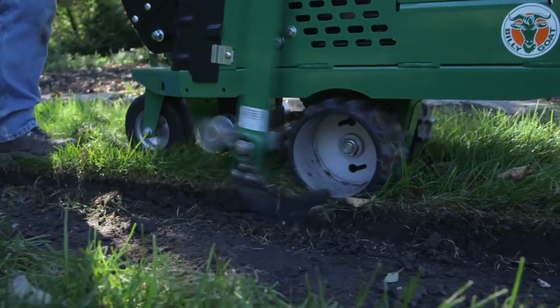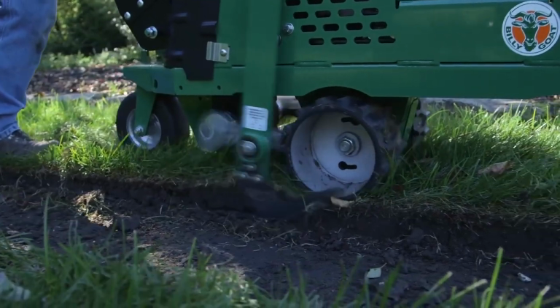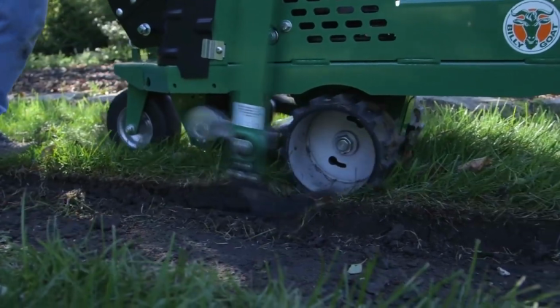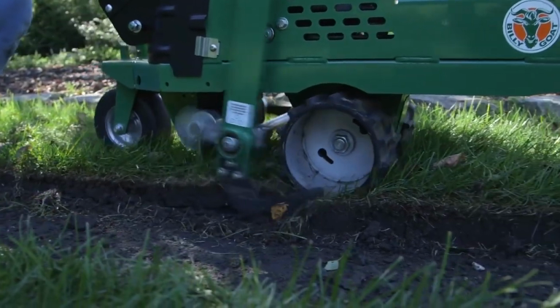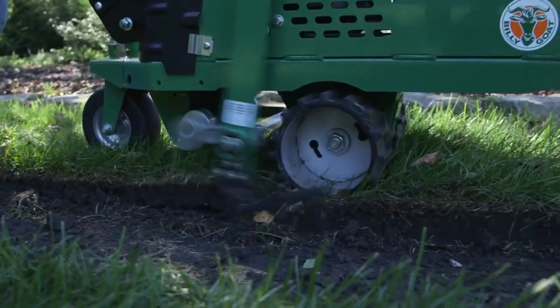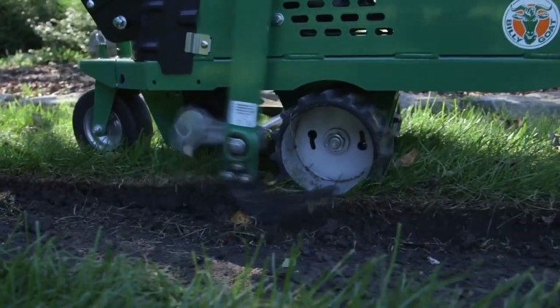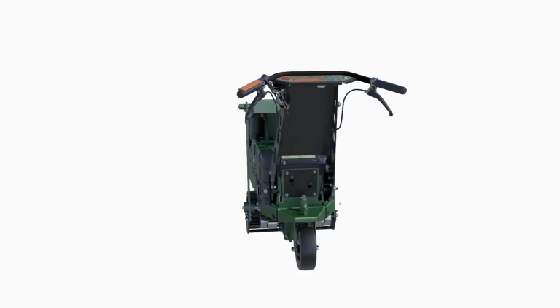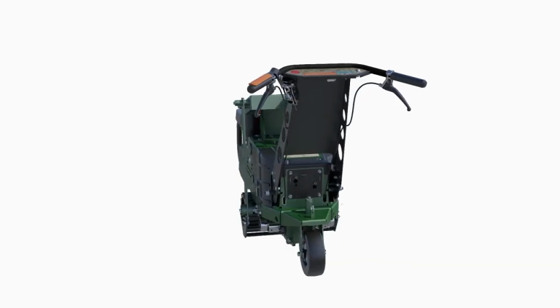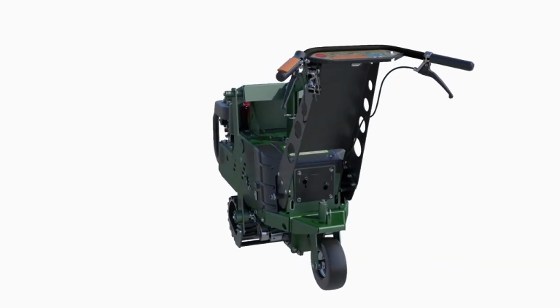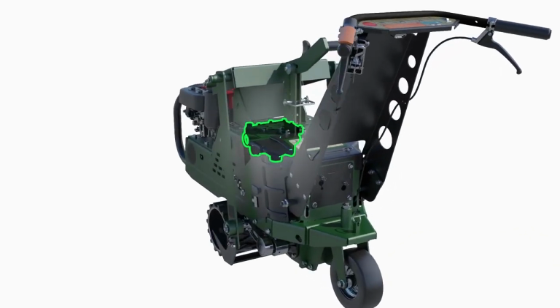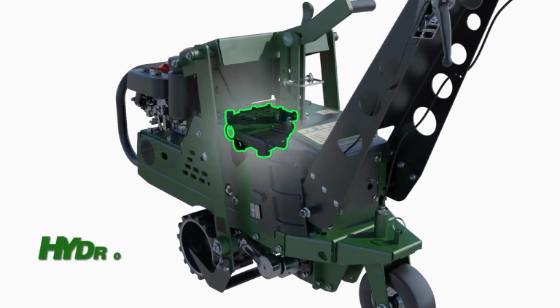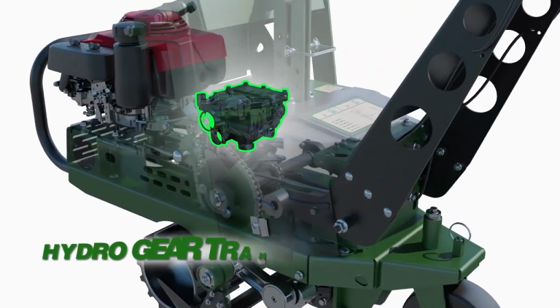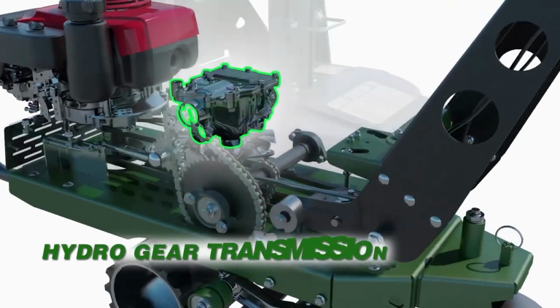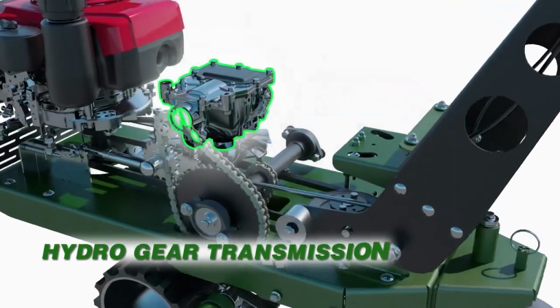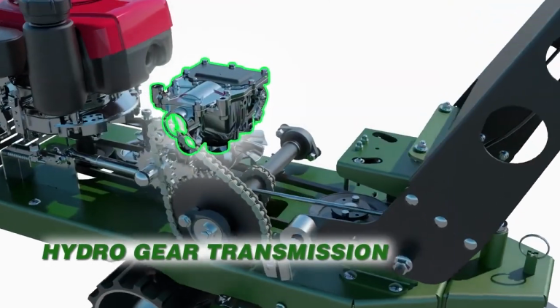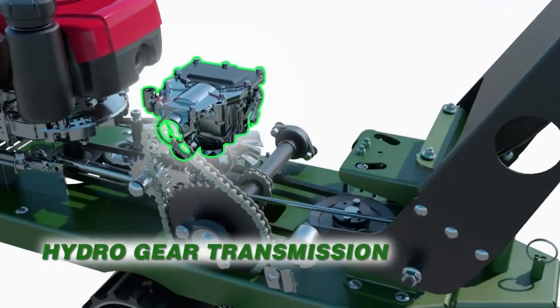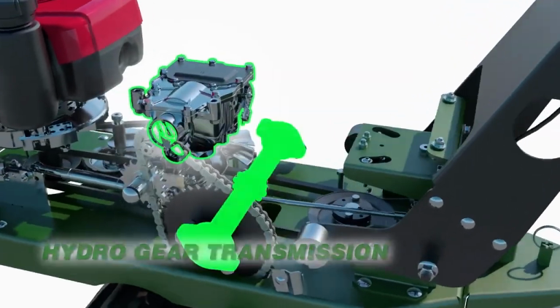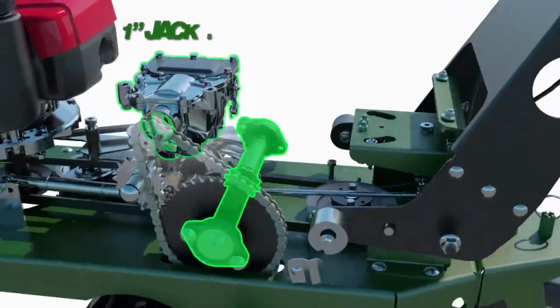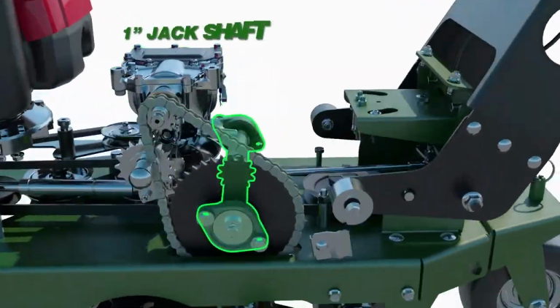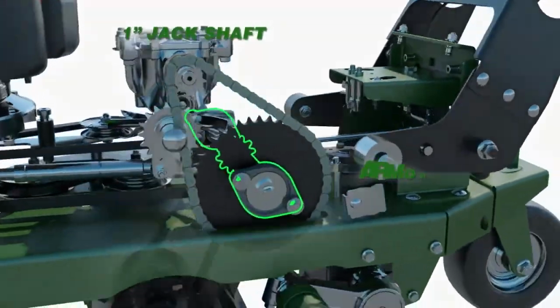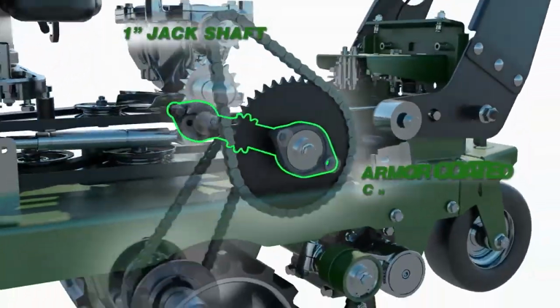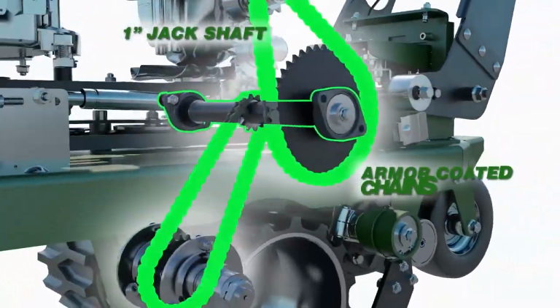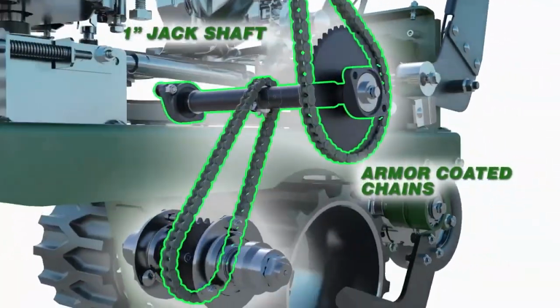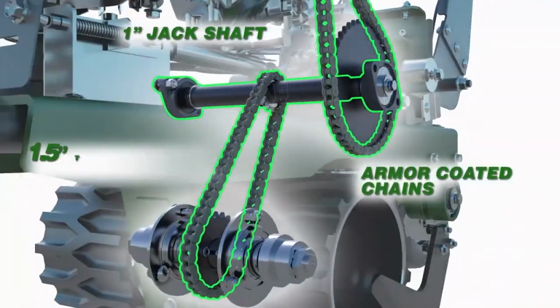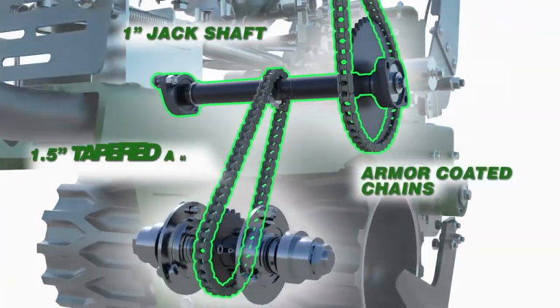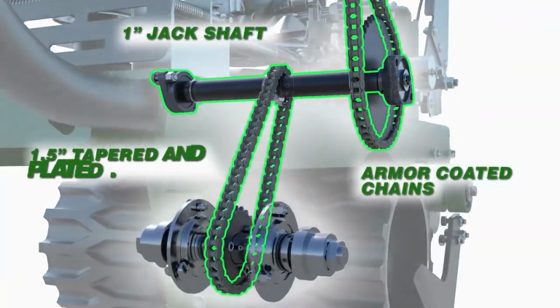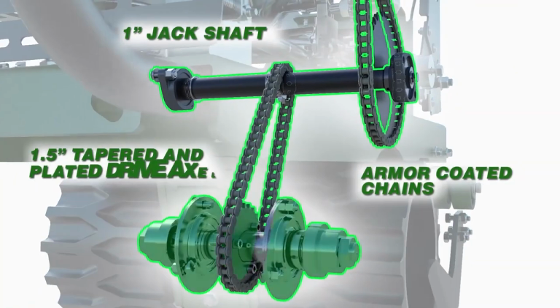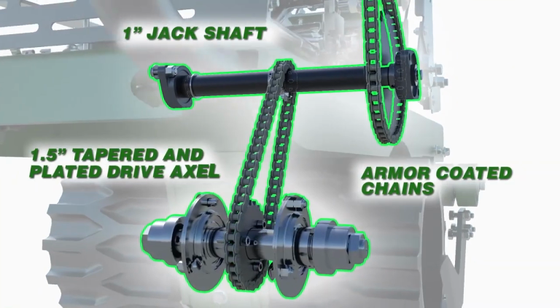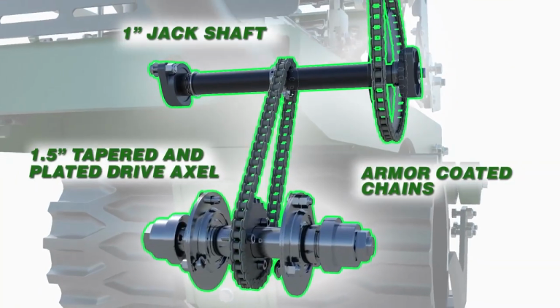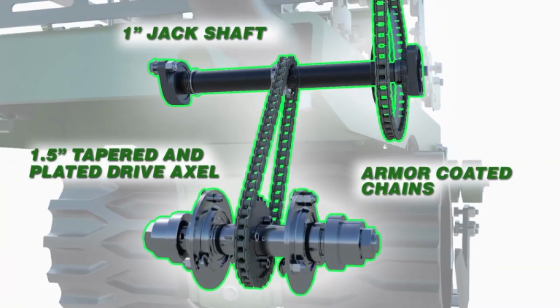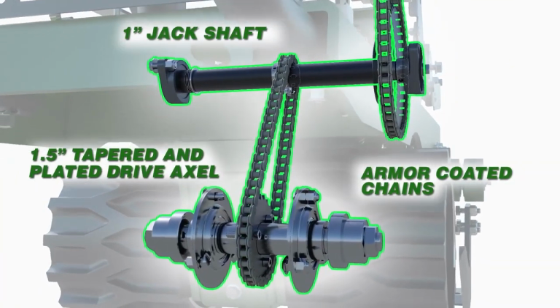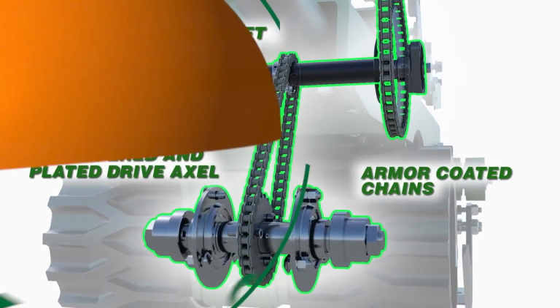All new unique drive wheels improve grip in all conditions, powered by a tough Hydro Gear transmission driving an updated 1-inch thick jack shaft, and armor-coated chains driving a 1.5-inch wide tapered and plated drive axle.